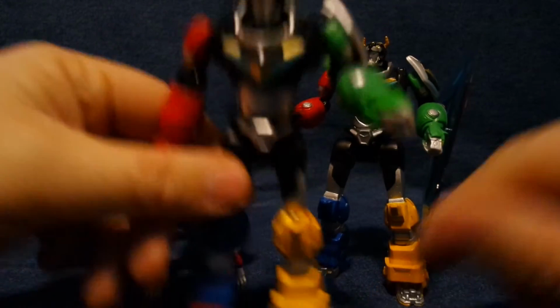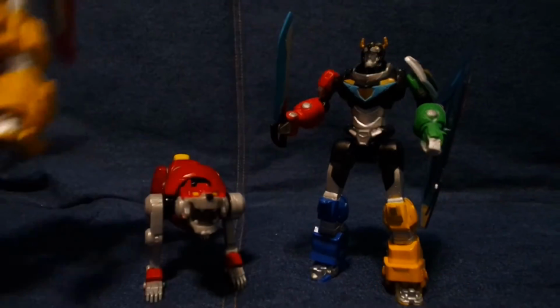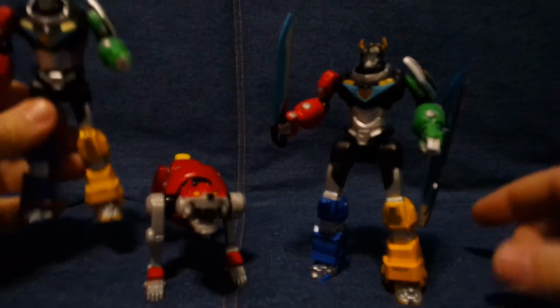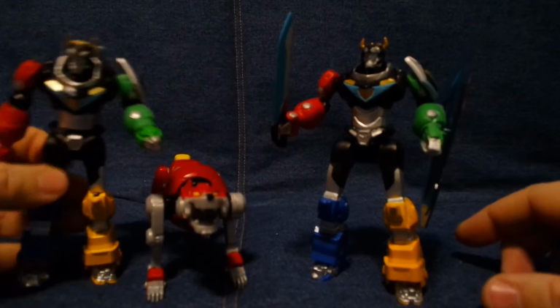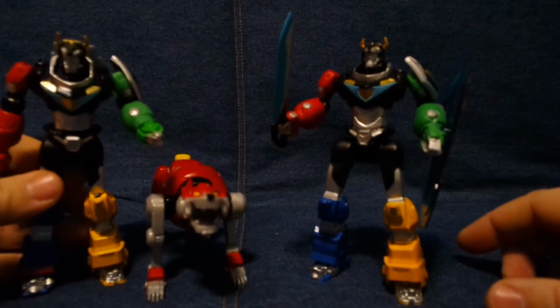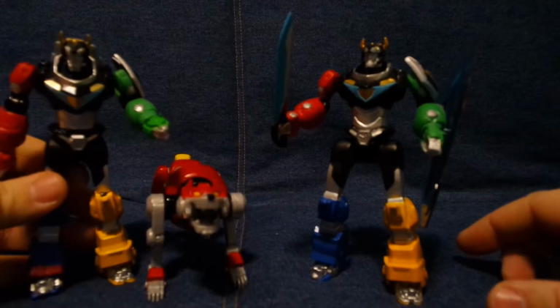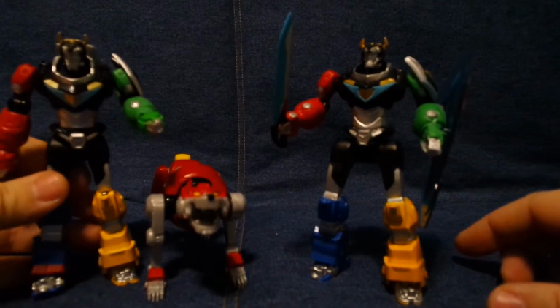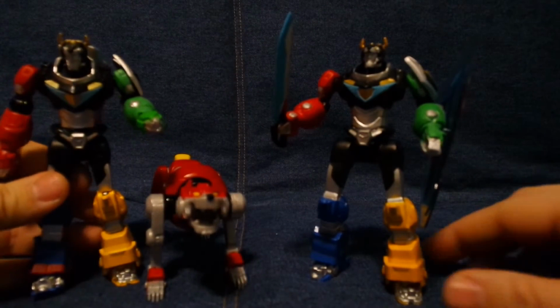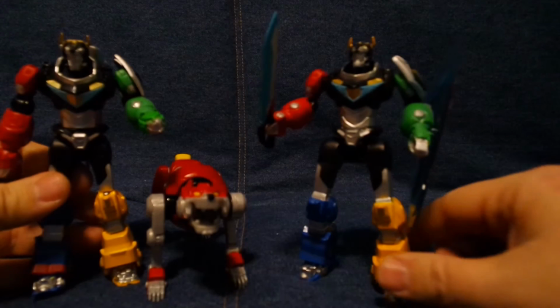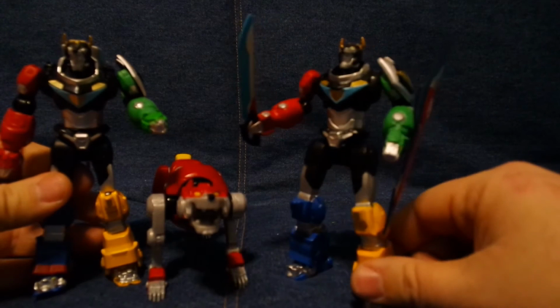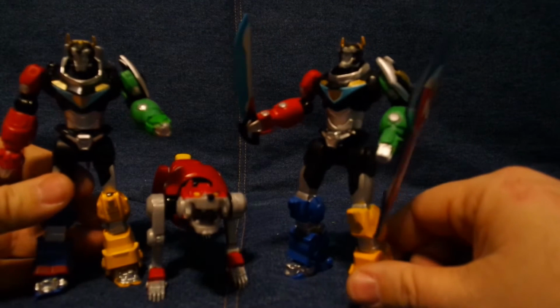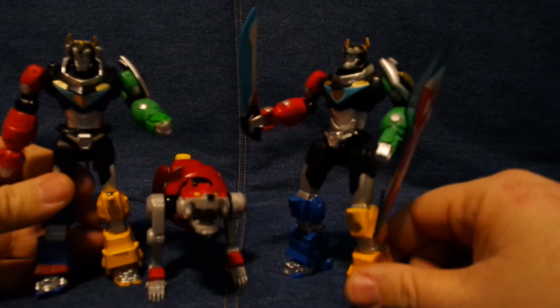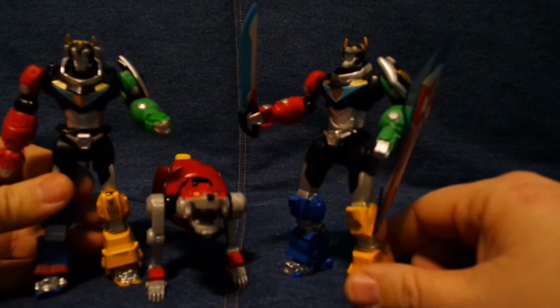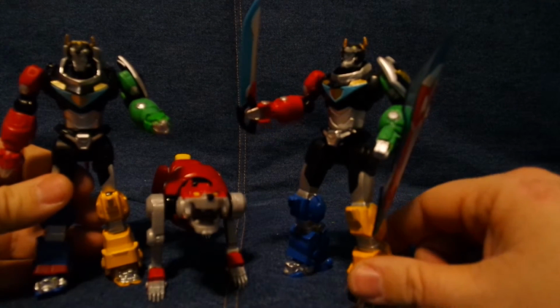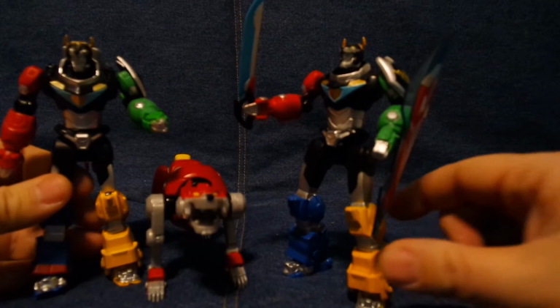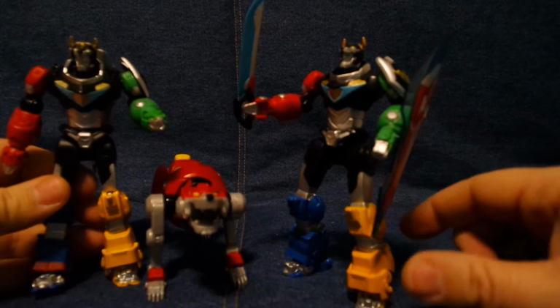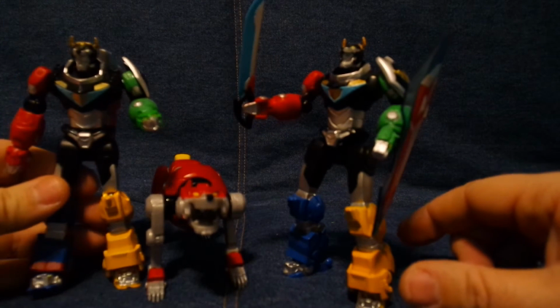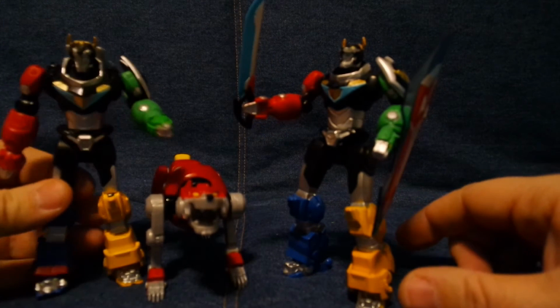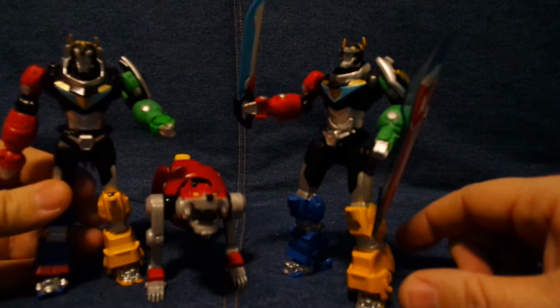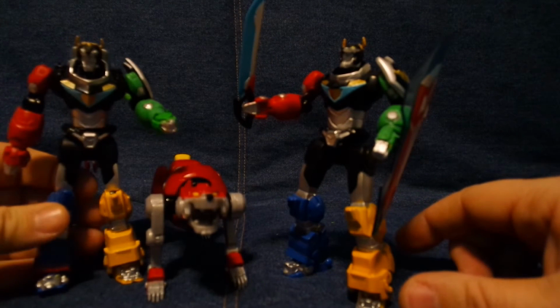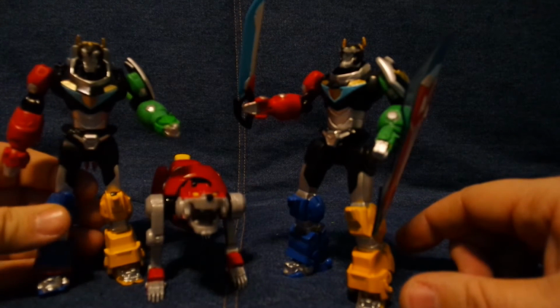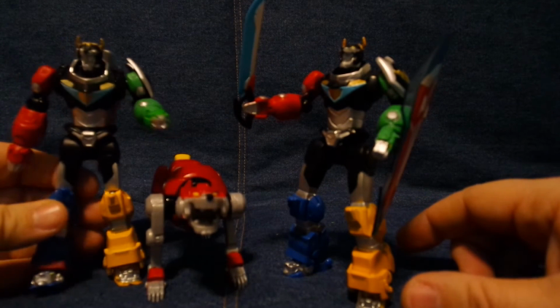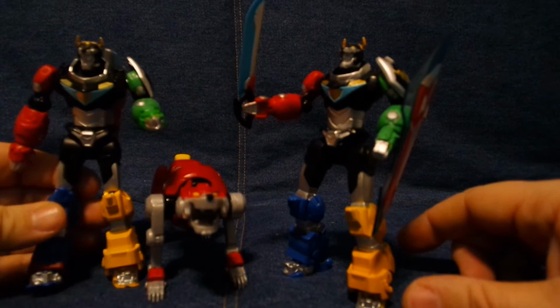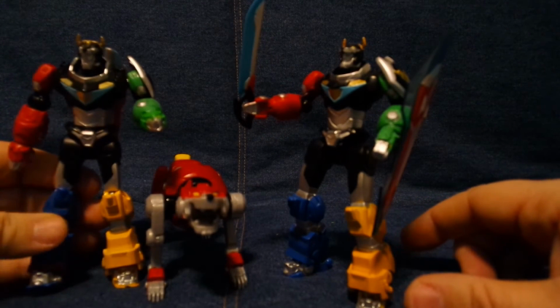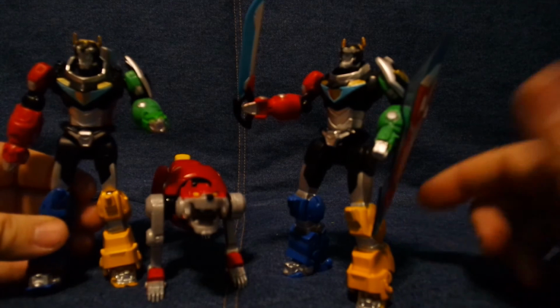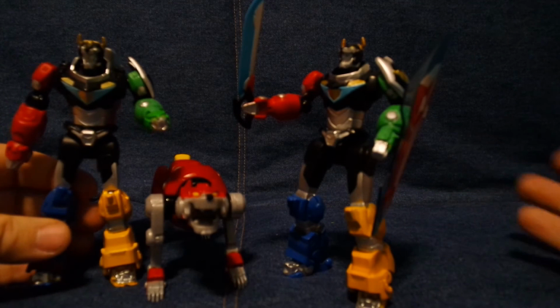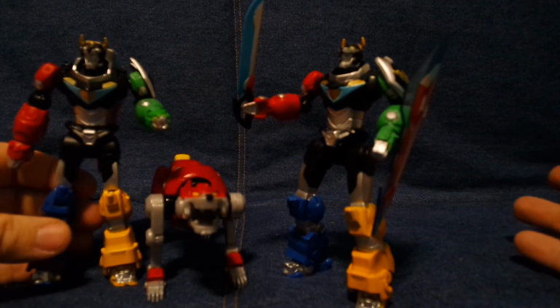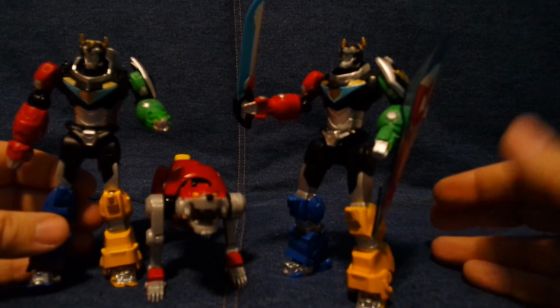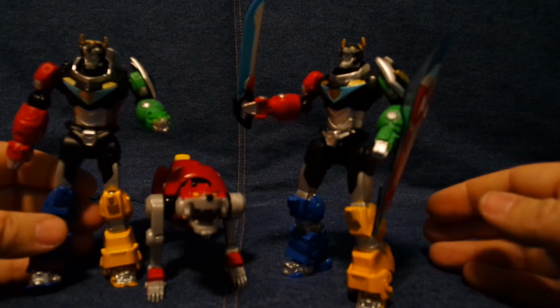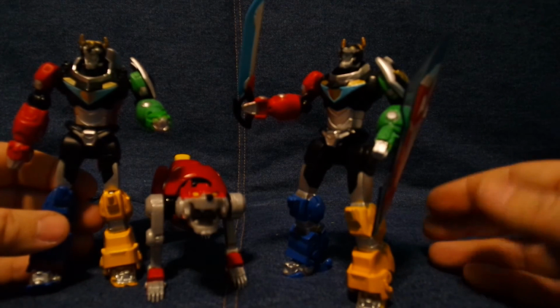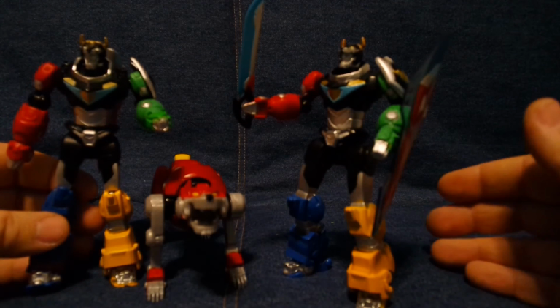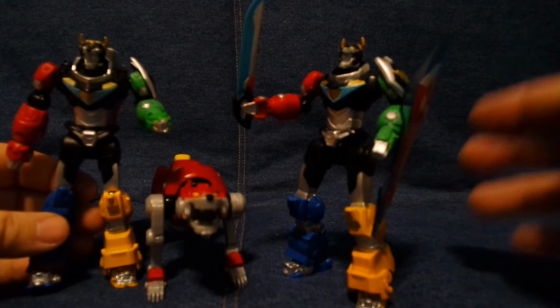This is Drew Benner from BenSpark.com. You can find me on Instagram as BenSpark, Twitter as BenSpark, Facebook.com slash I'm Not a Famous Blogger. You can always find me here because I make videos every day. Thanks for watching.